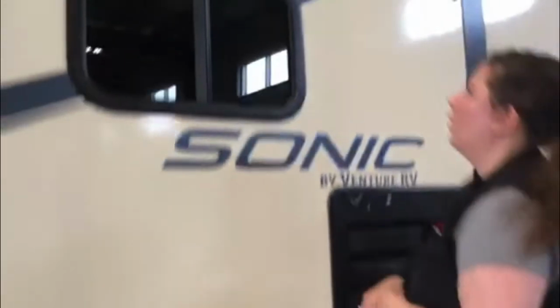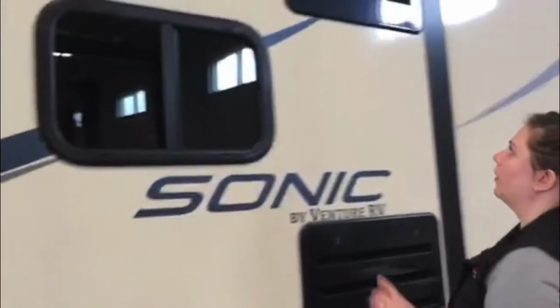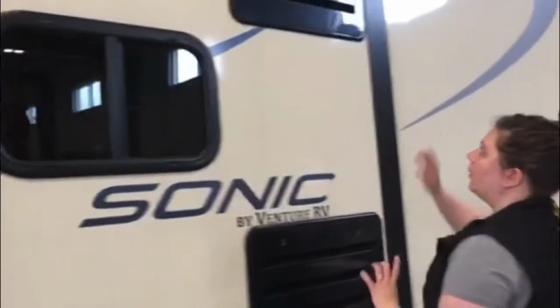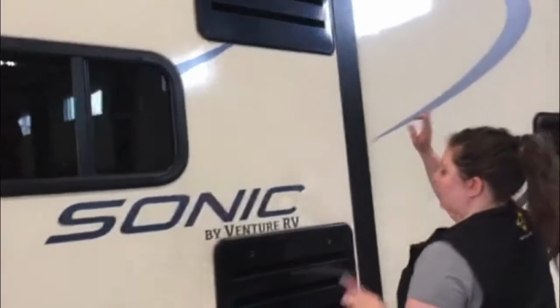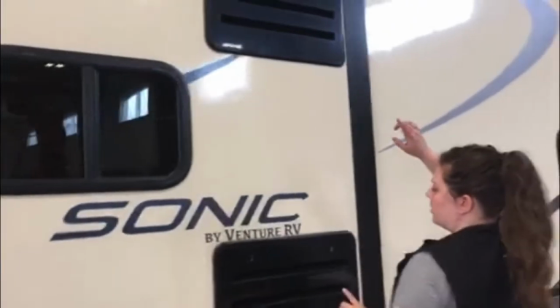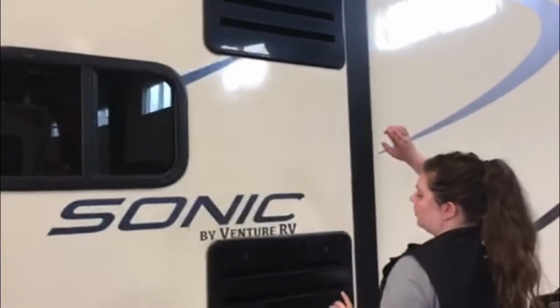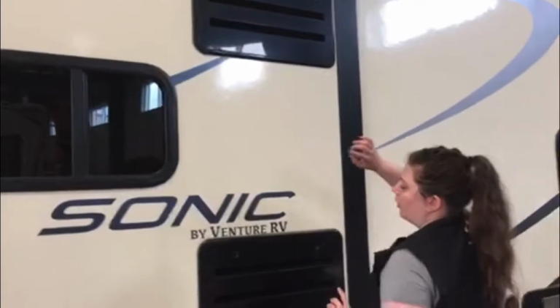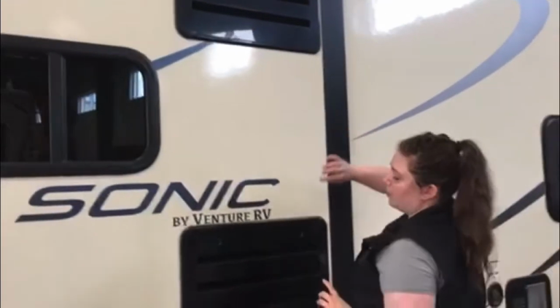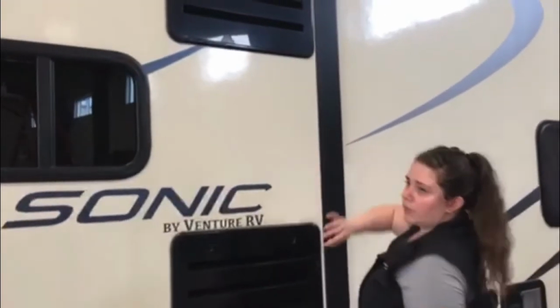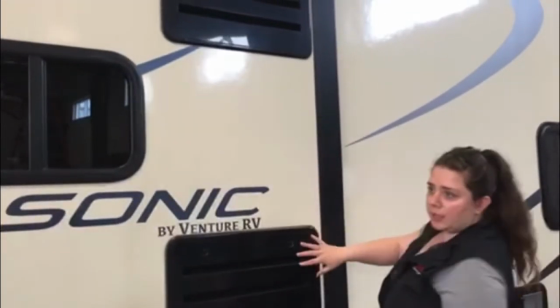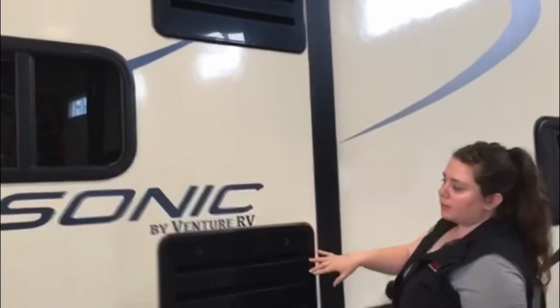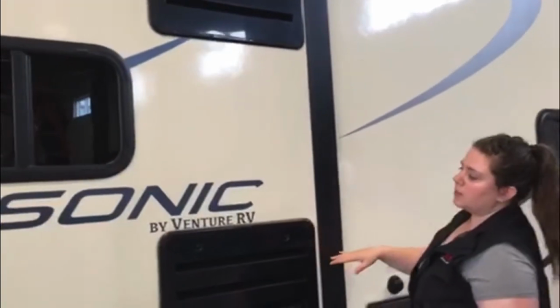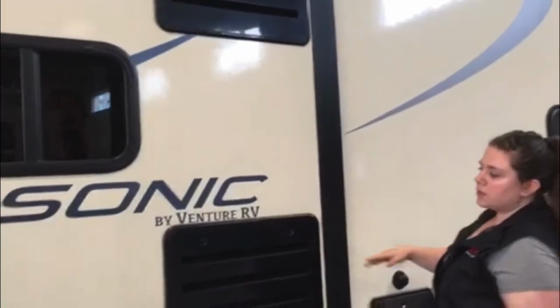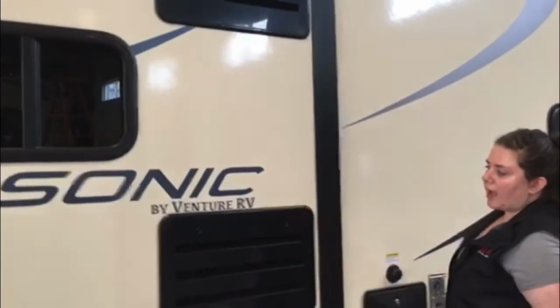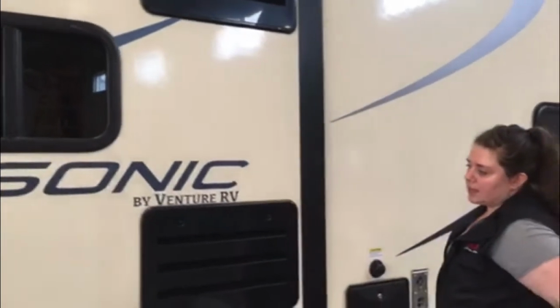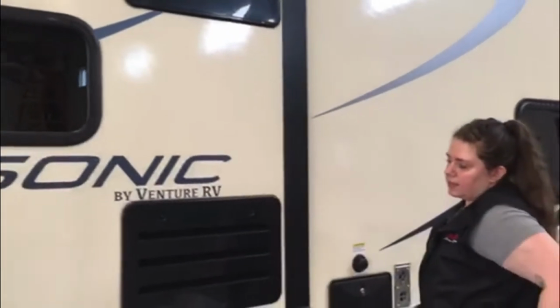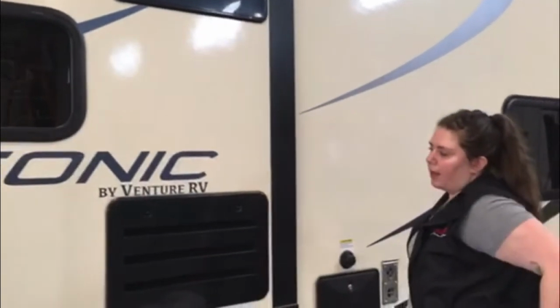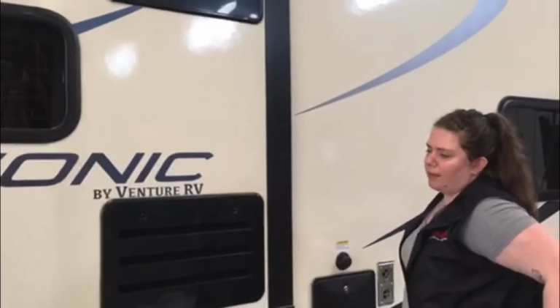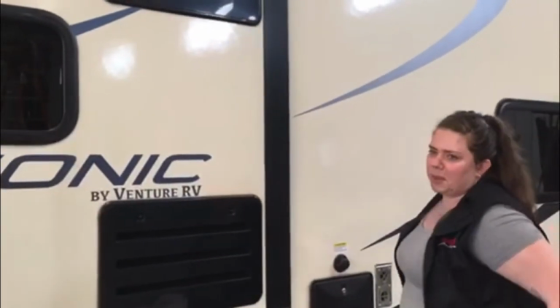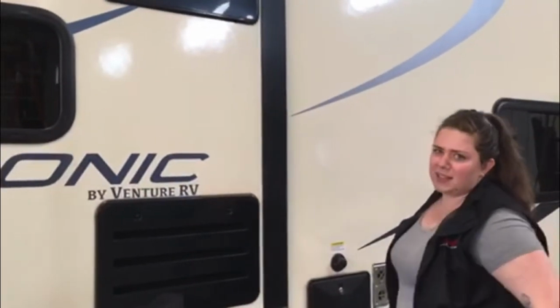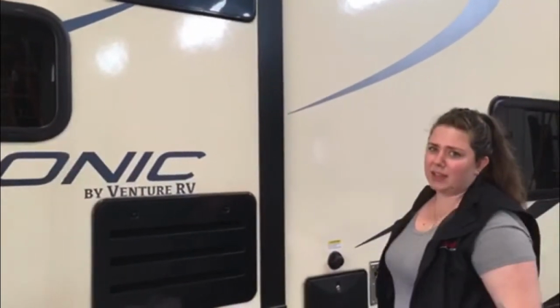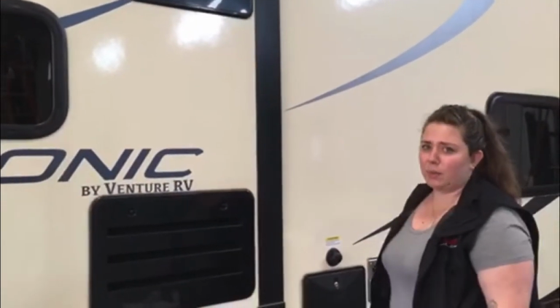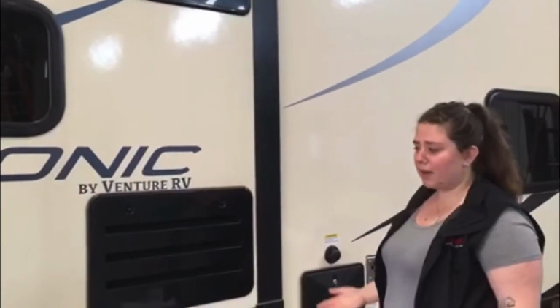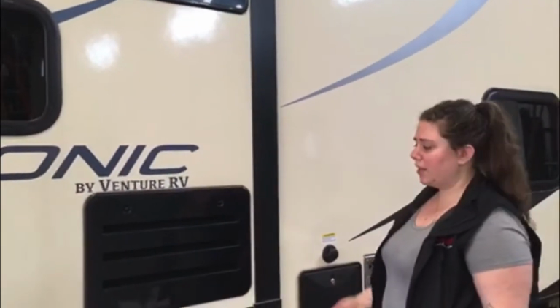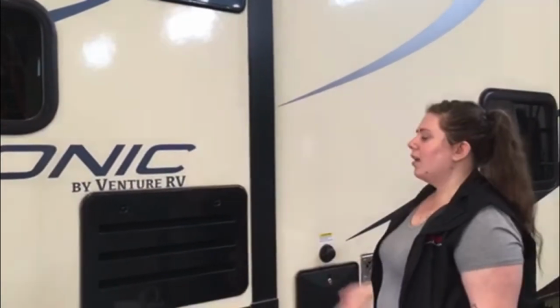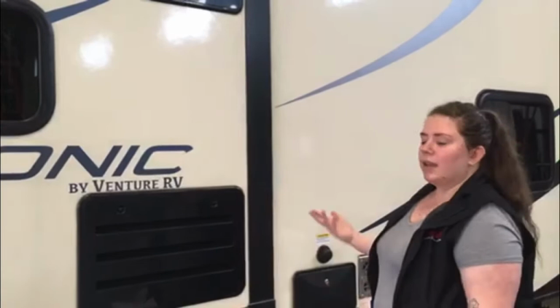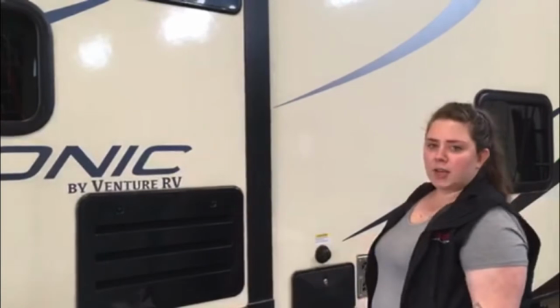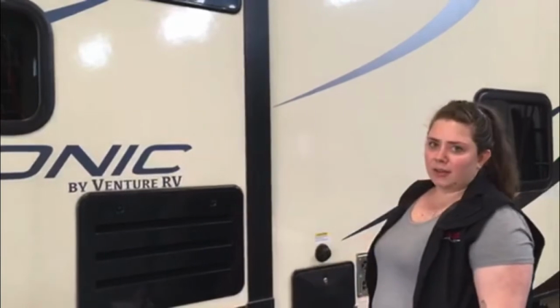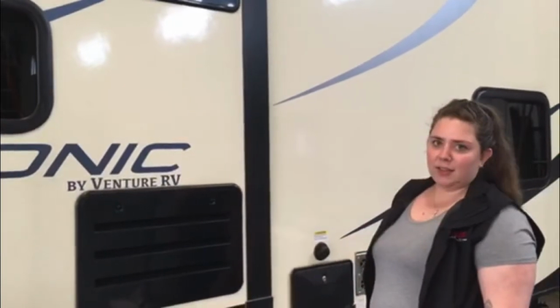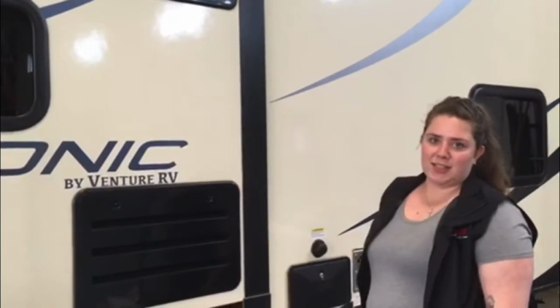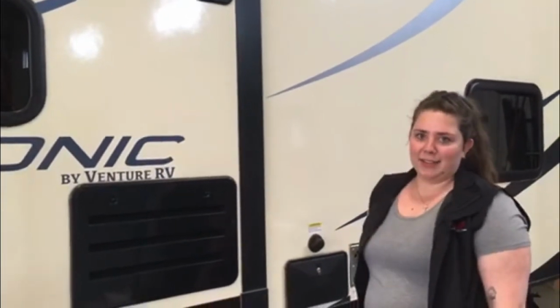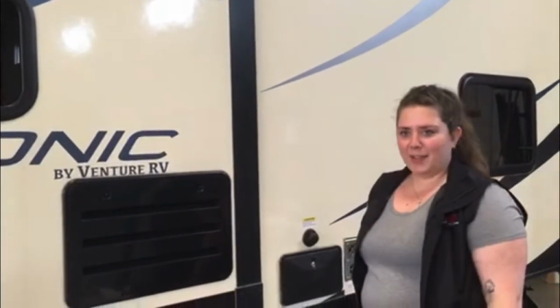Over here we have the vents for the refrigerator. These can be used to access your appliances if they need repairs. Generally they're just vents though.